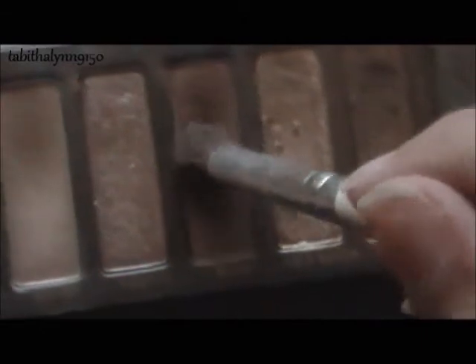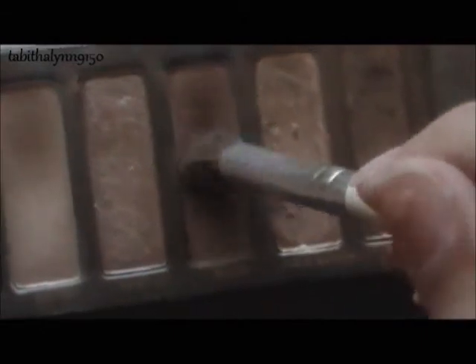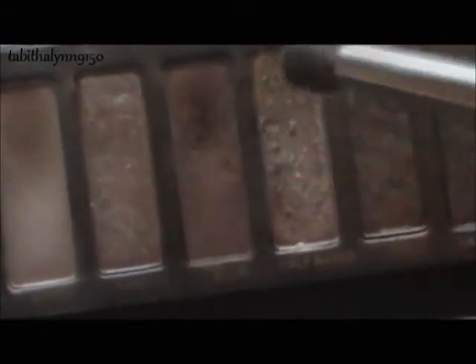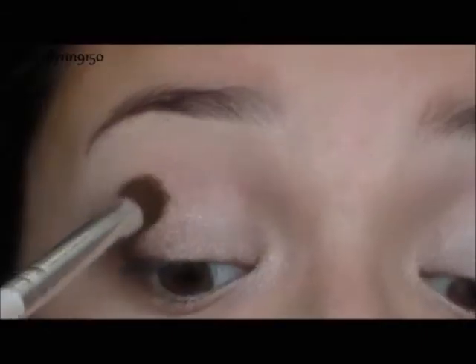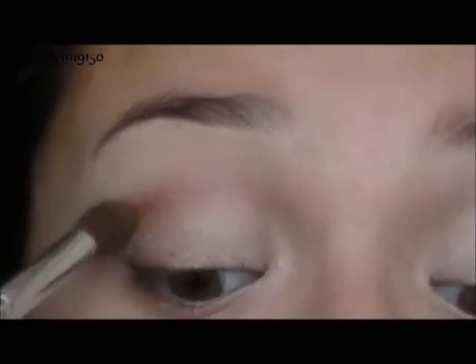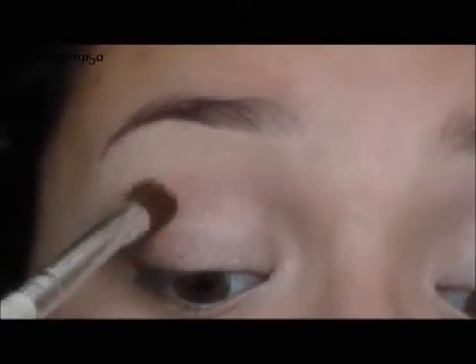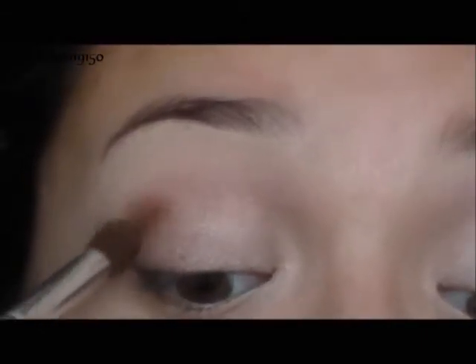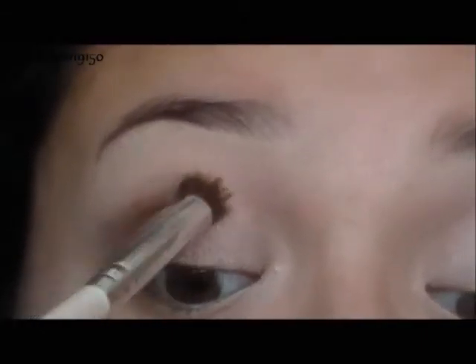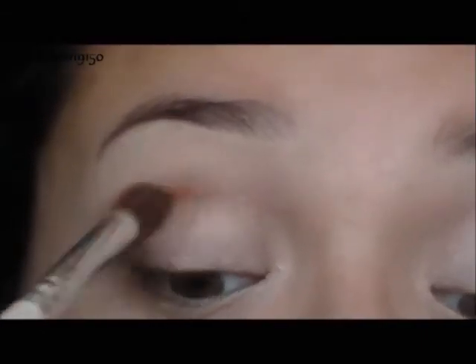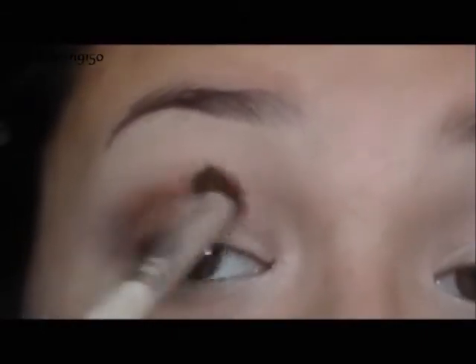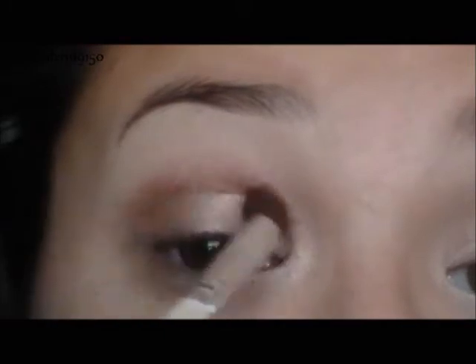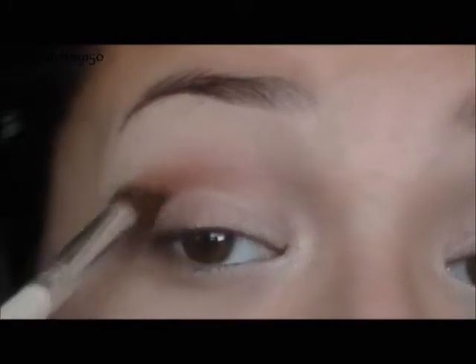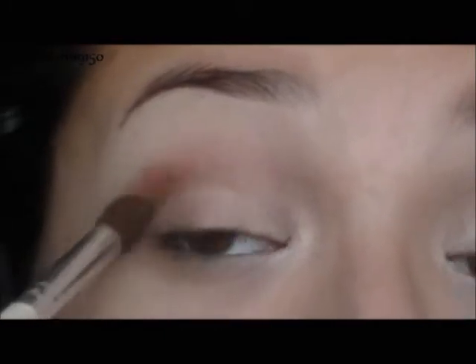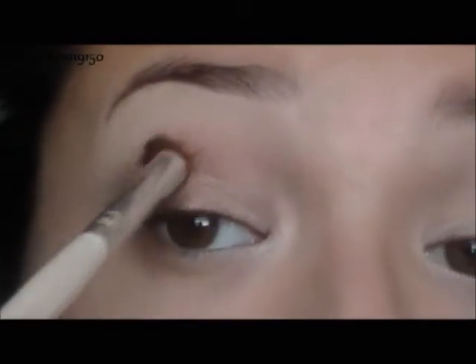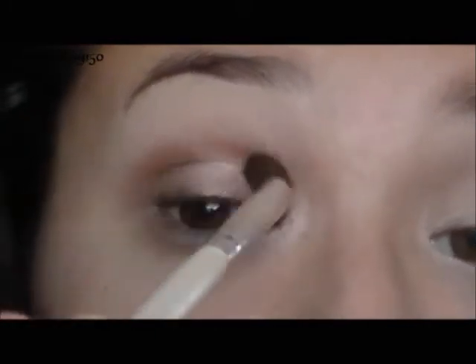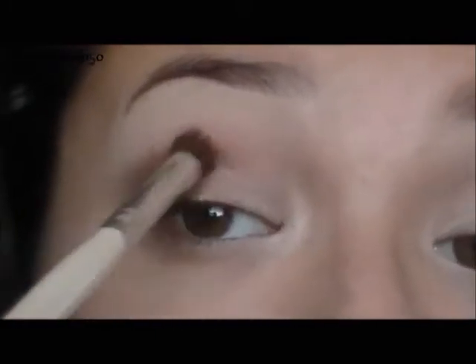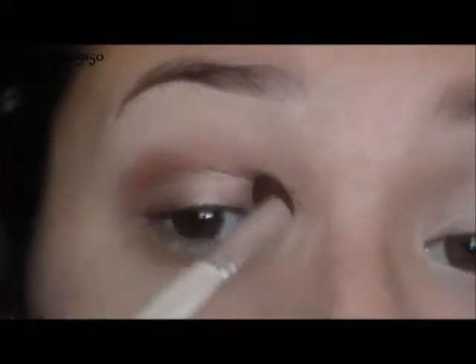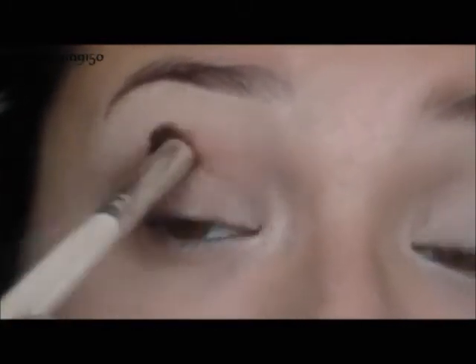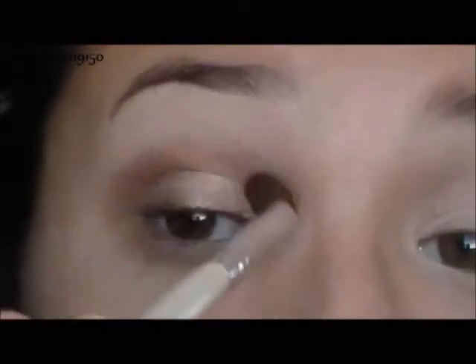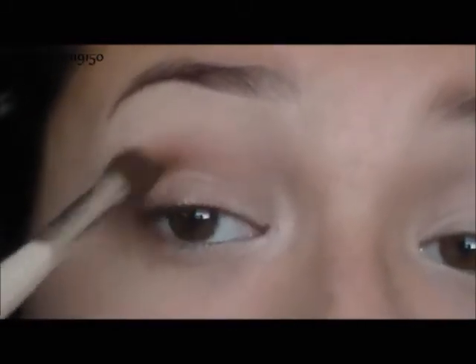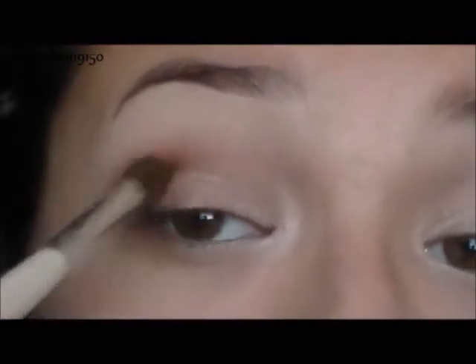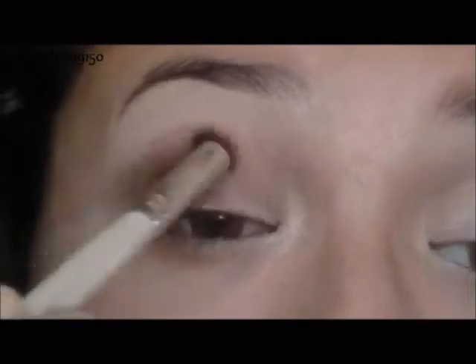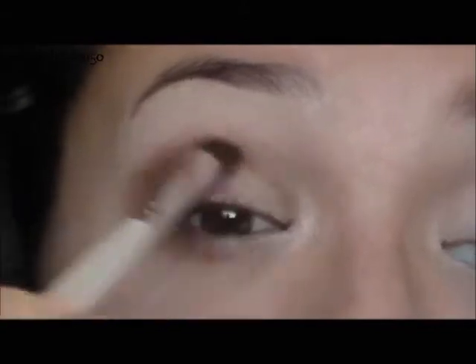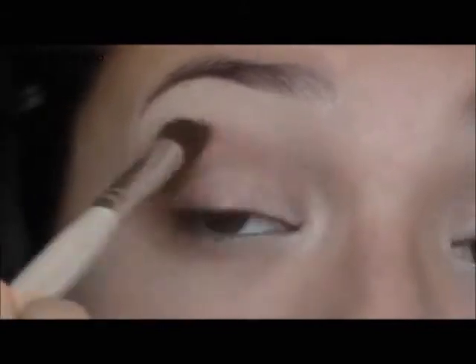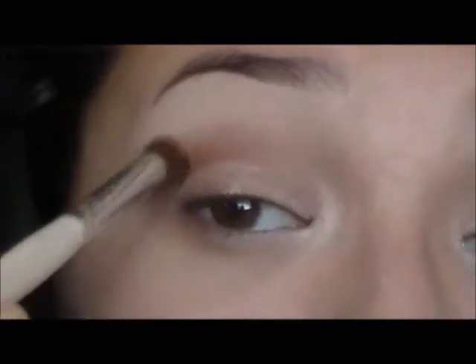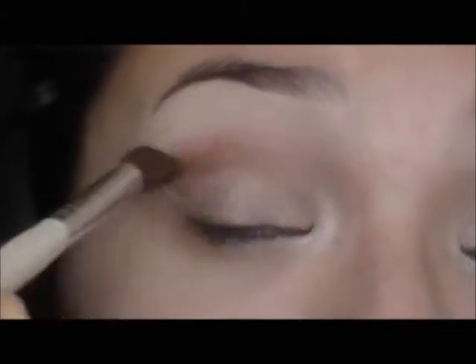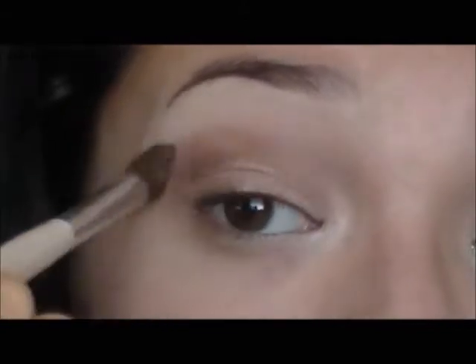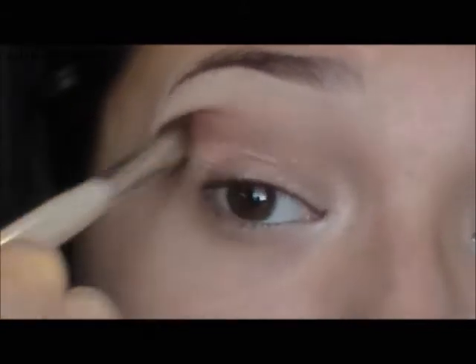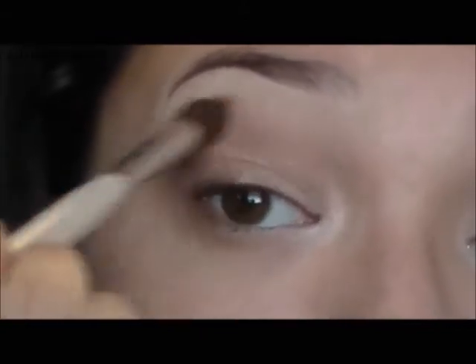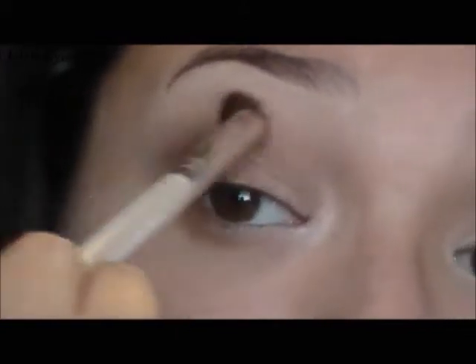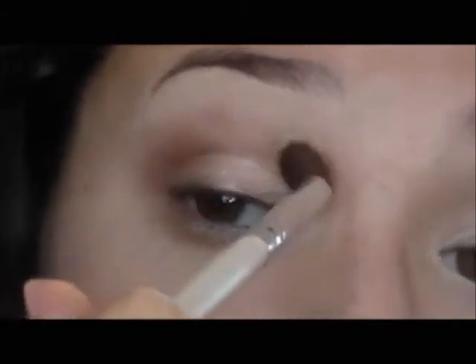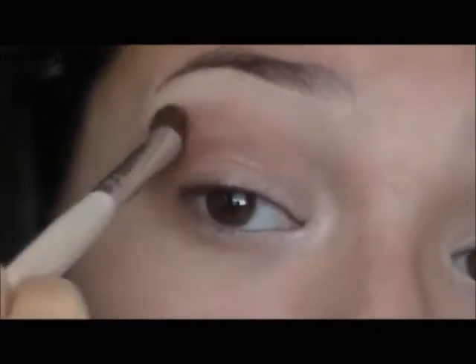Then I'm taking Buck, which is a nice matte brown. I'm using this to define the crease. It's not going to be too much because it's matte, so I'm just going to define it really nicely without being overly obvious. Then I'm going to blend it up a little bit to make it a transition color.